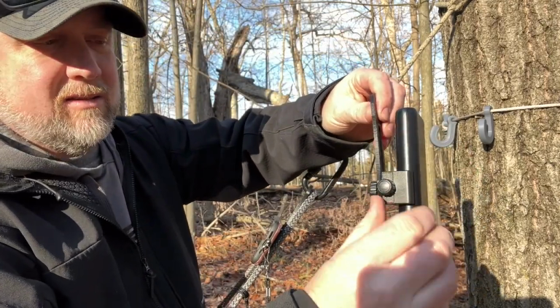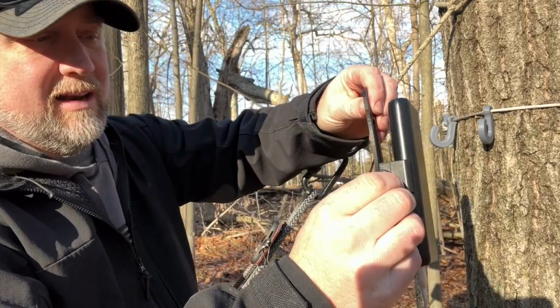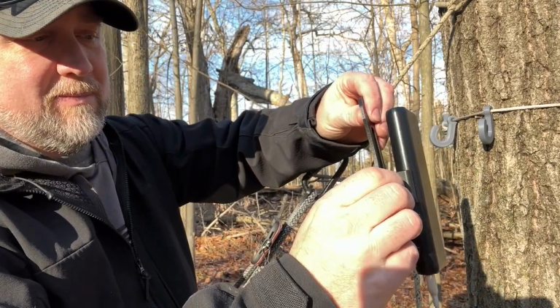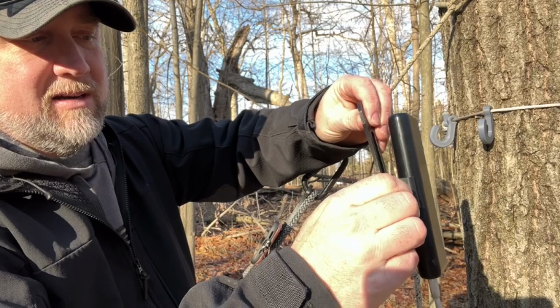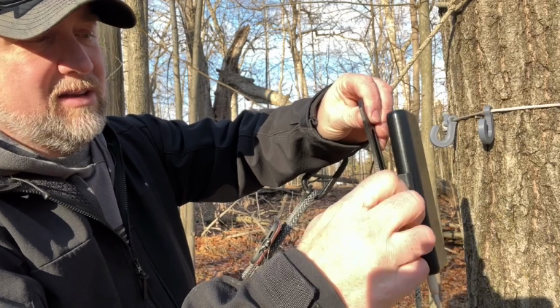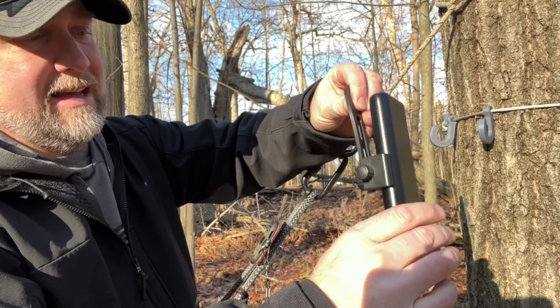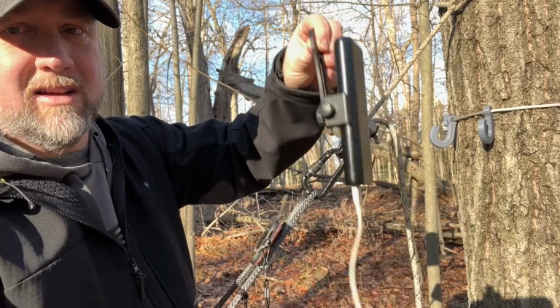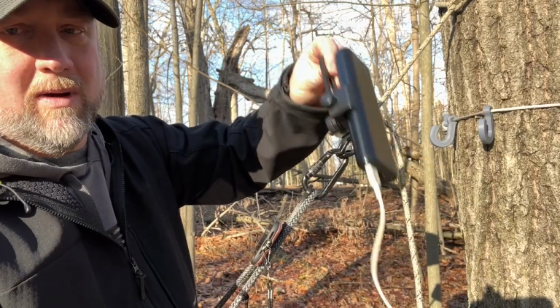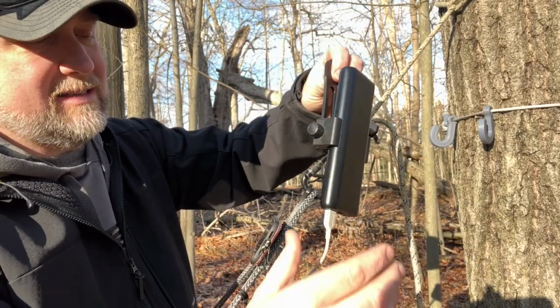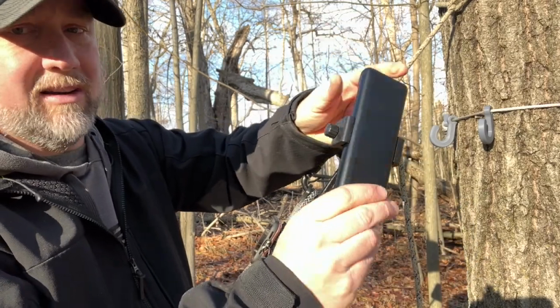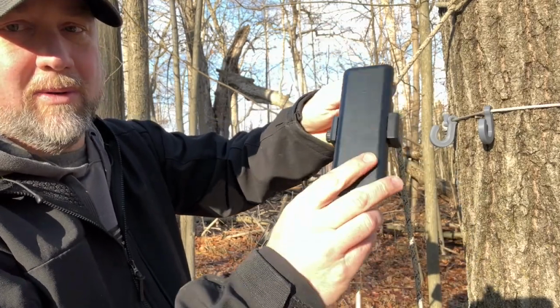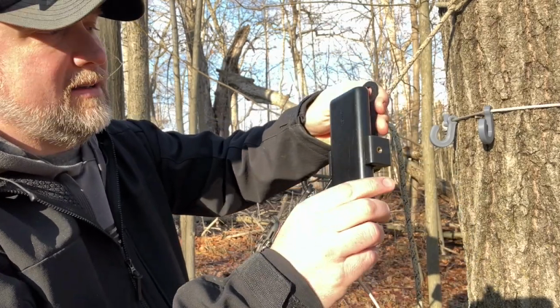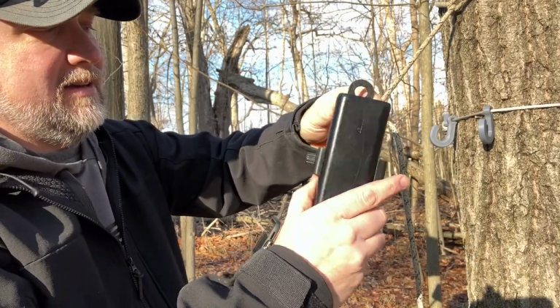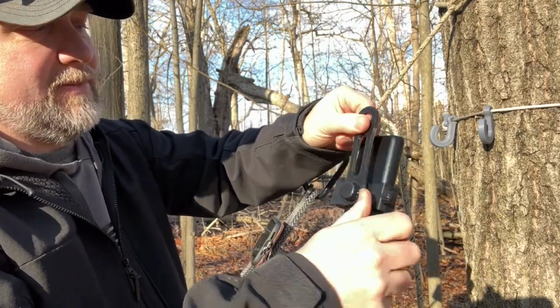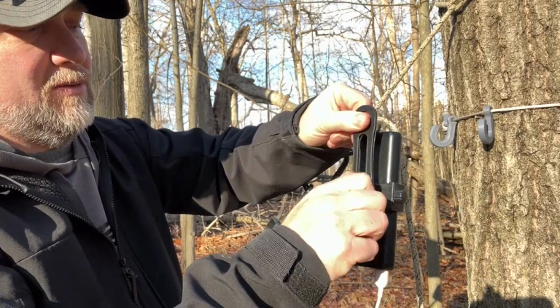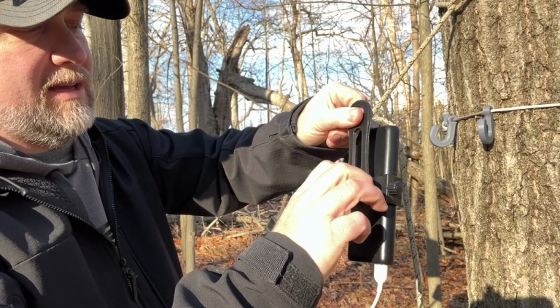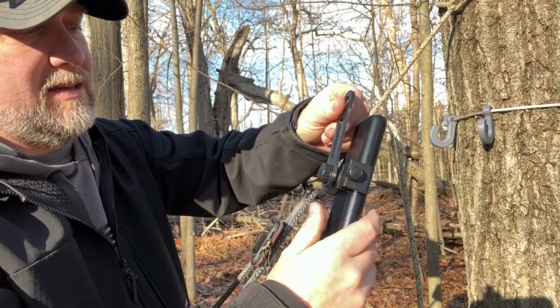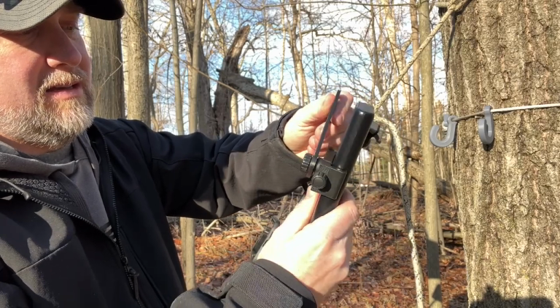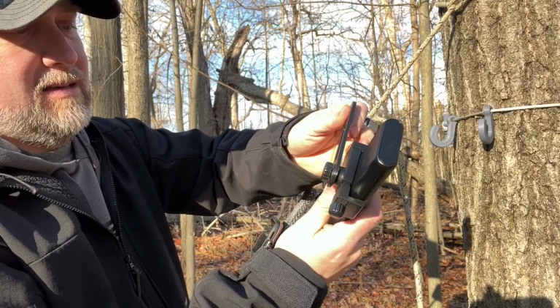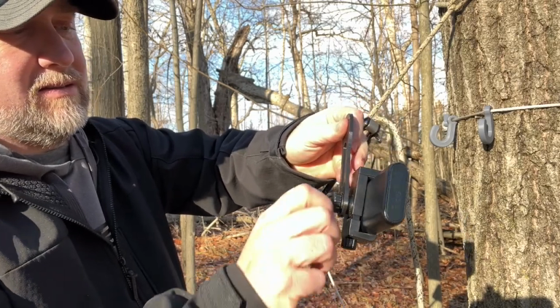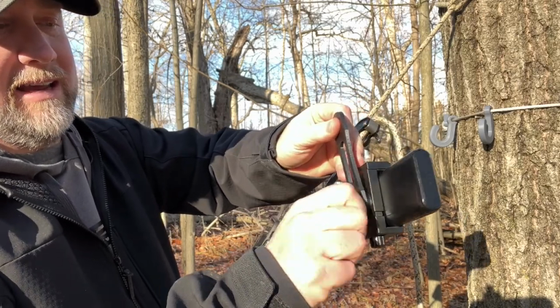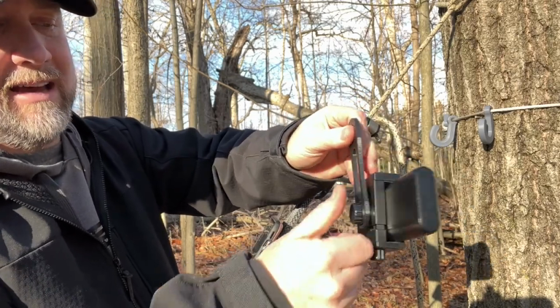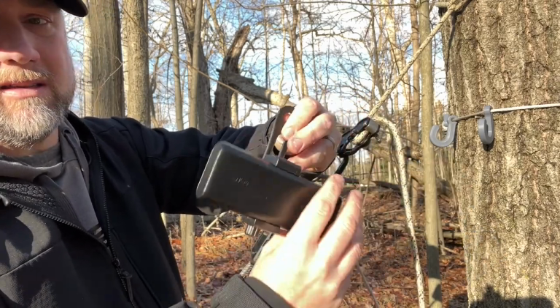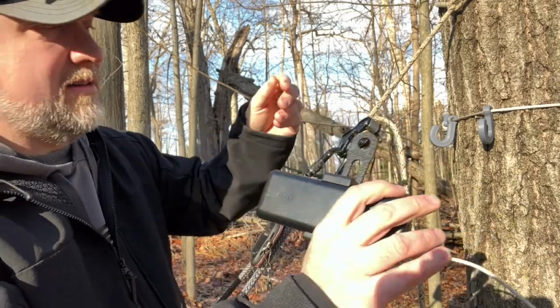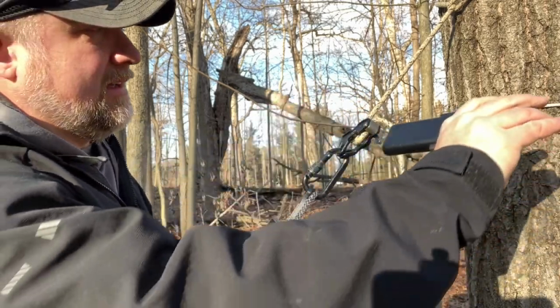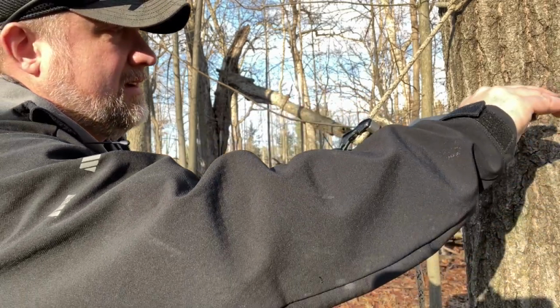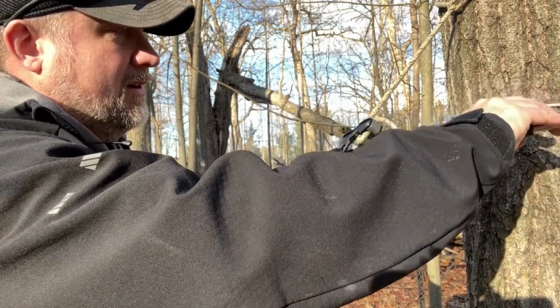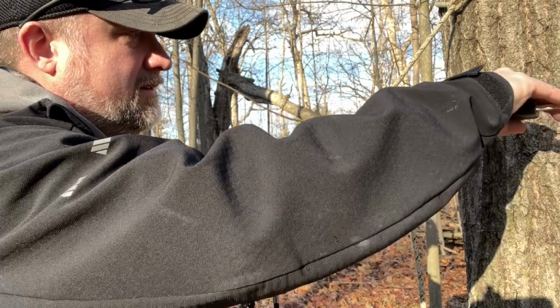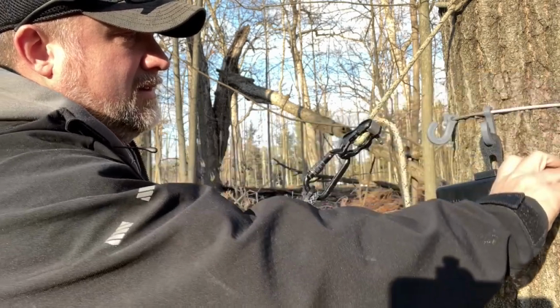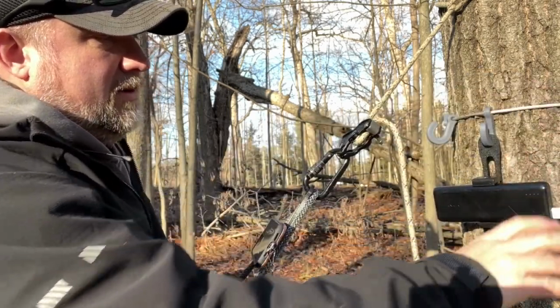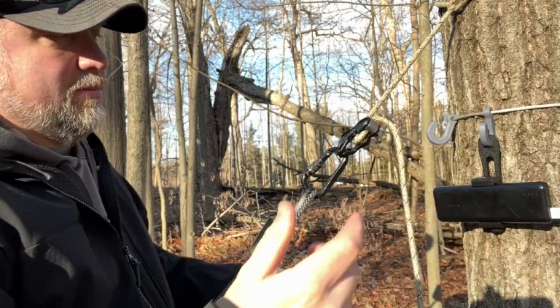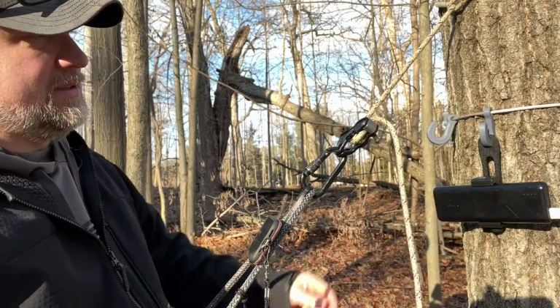So you got a clamp here — you can tighten that down as tight as you want and it's not going to go anywhere. You can rotate it, so you can hang it sideways, you can hang it vertical, whatever your preference is.